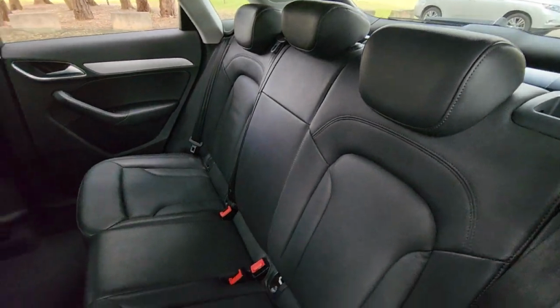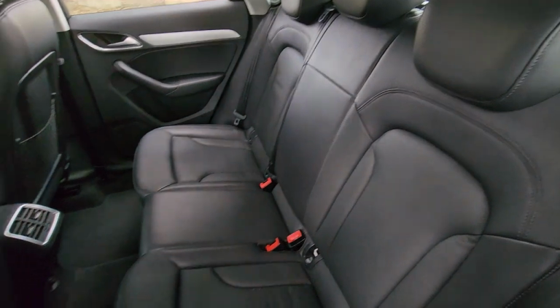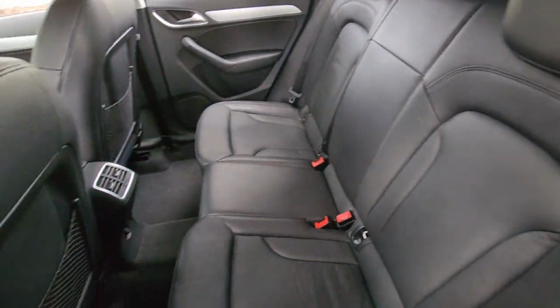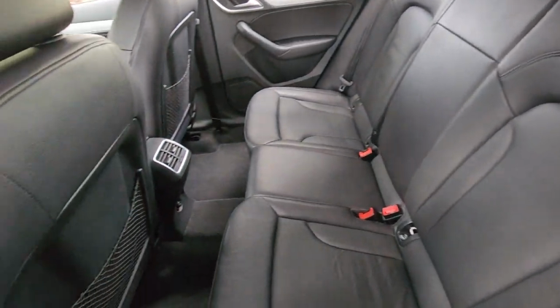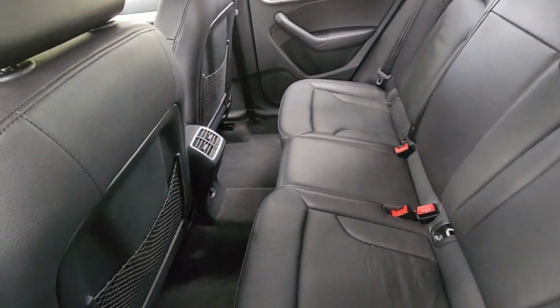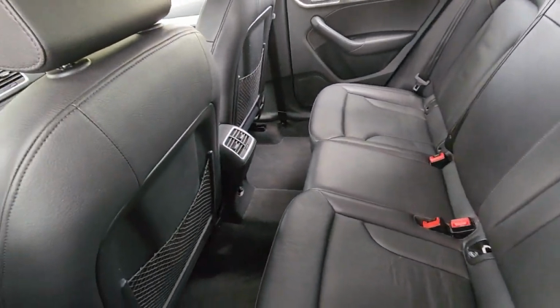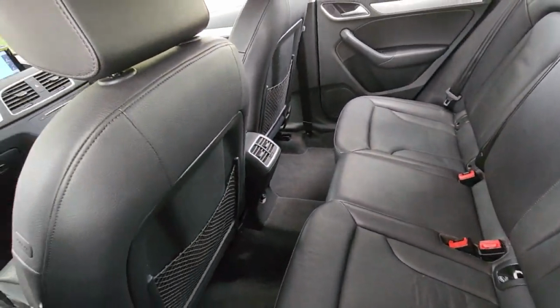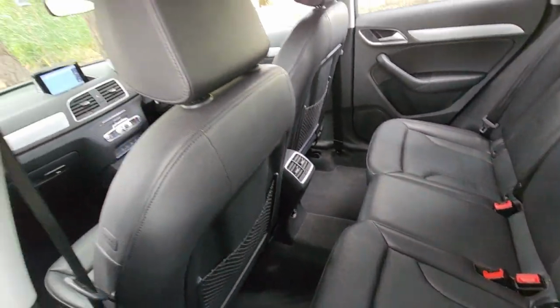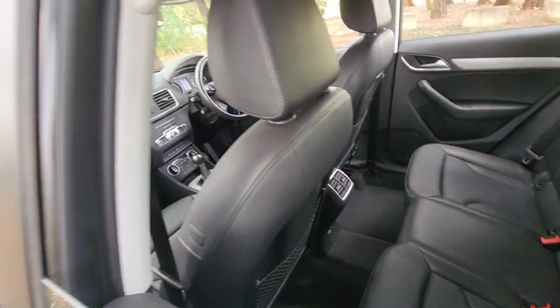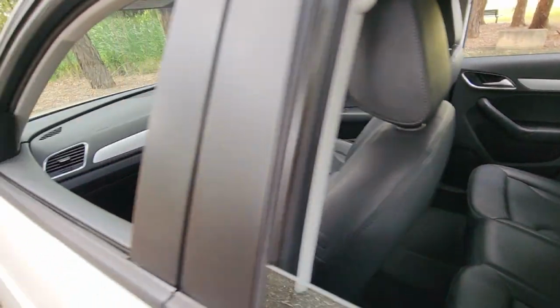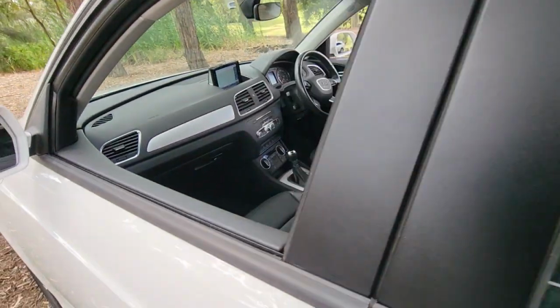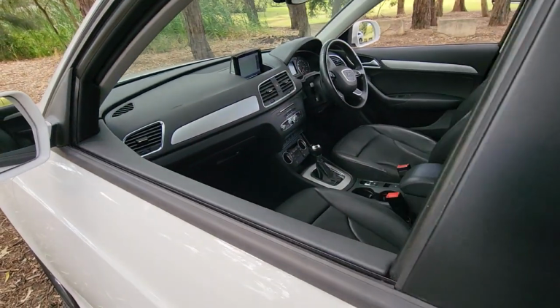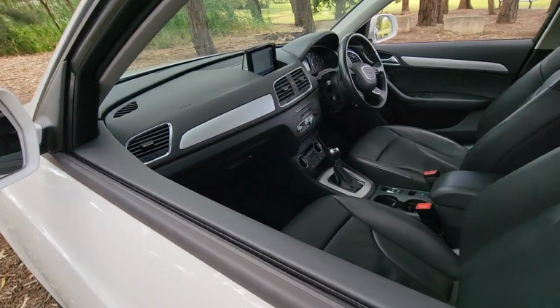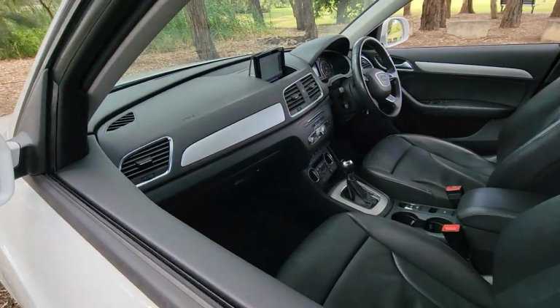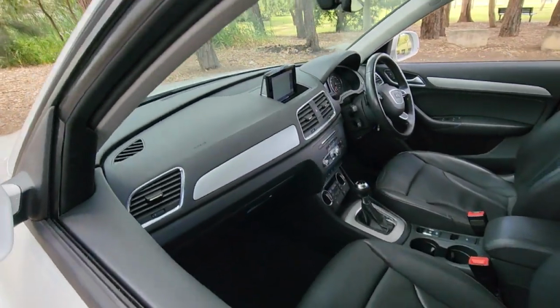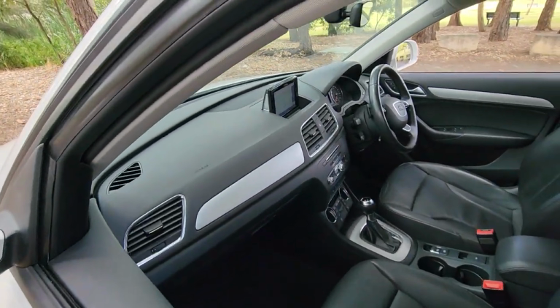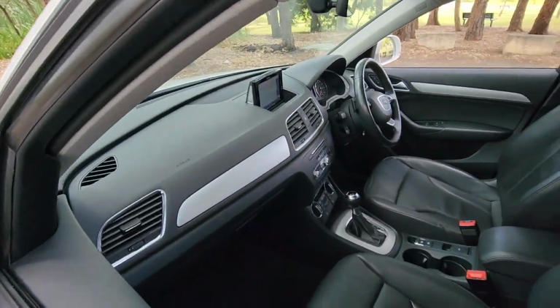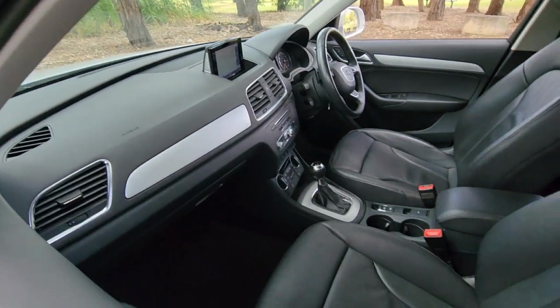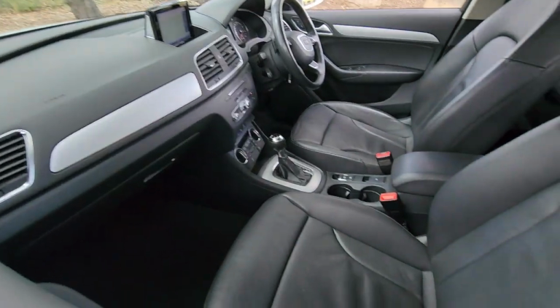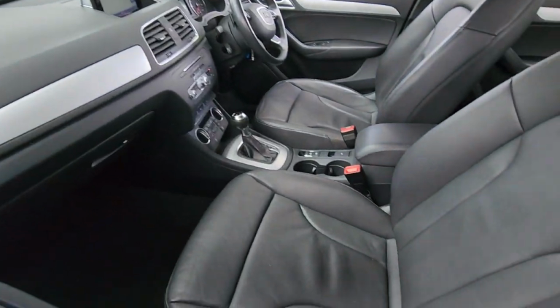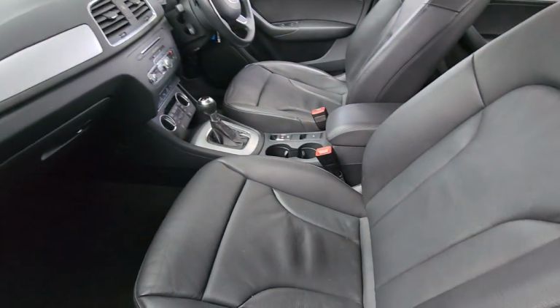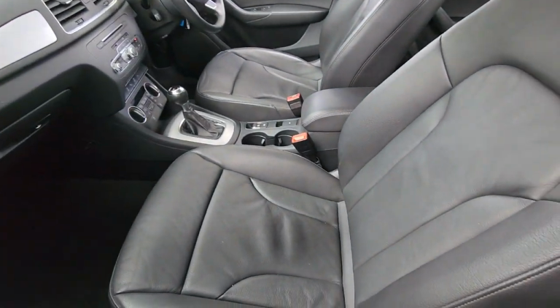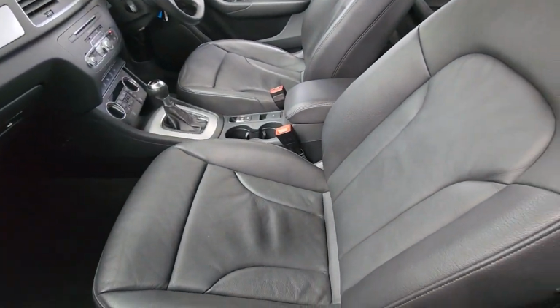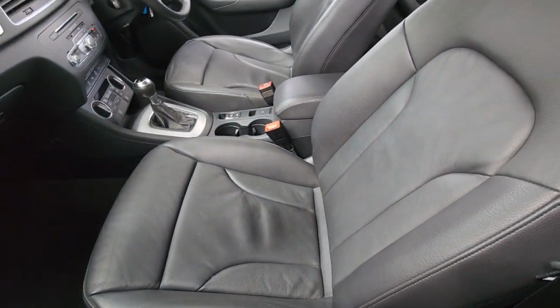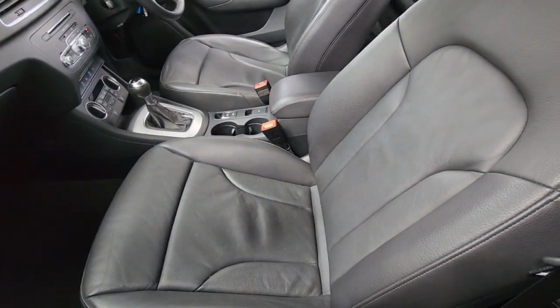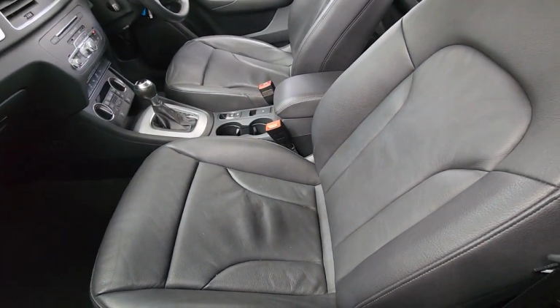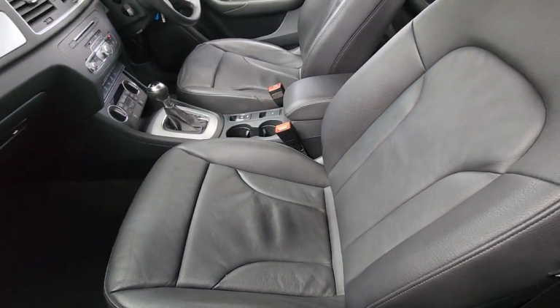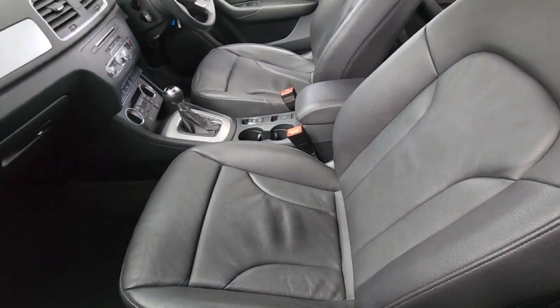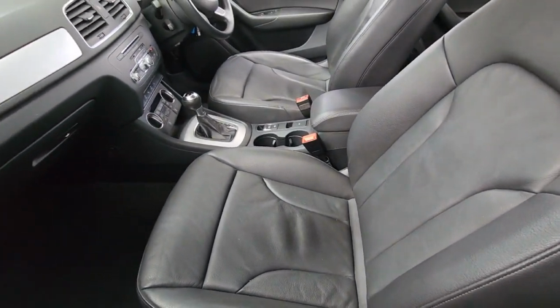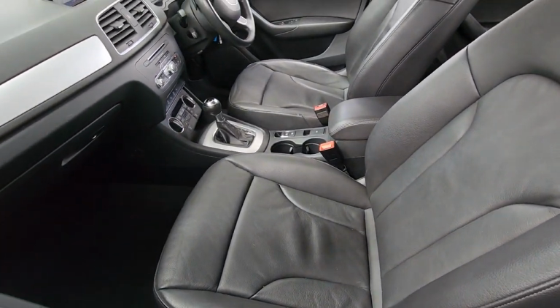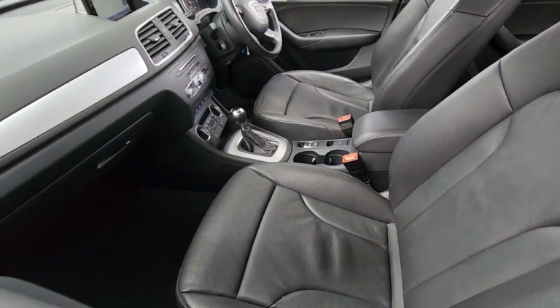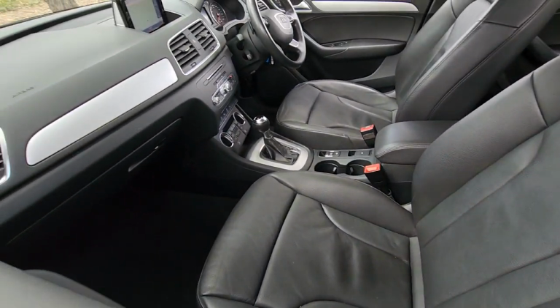So all those seats fold down, there's your air conditioning vents. It's got the newer gear shifter, the screen that pops up and down, and the more modern air conditioning dials and so forth.